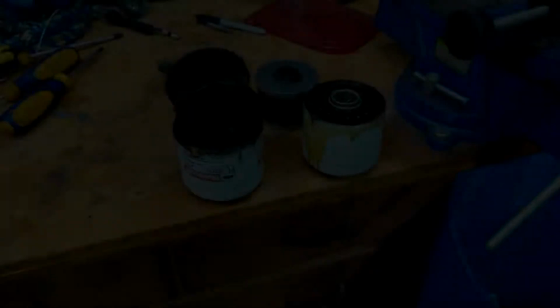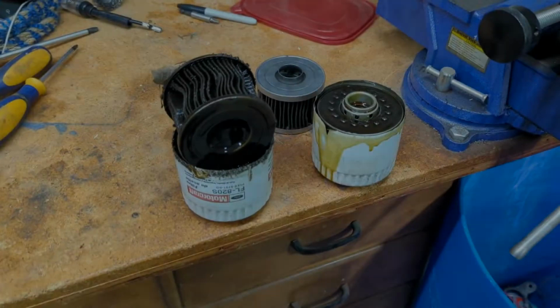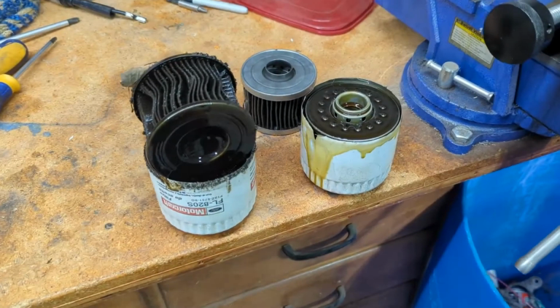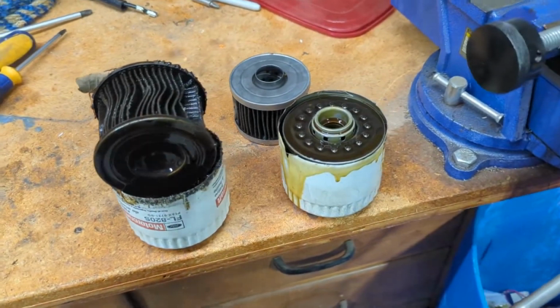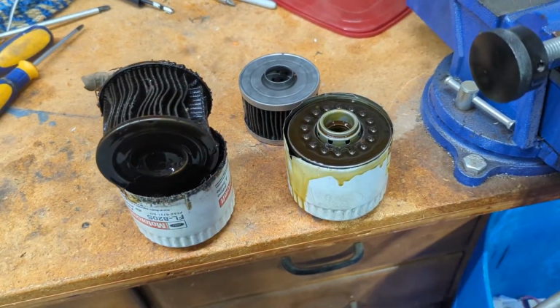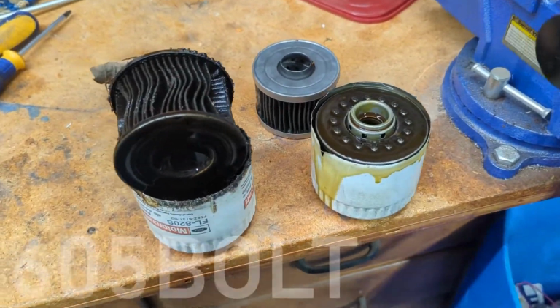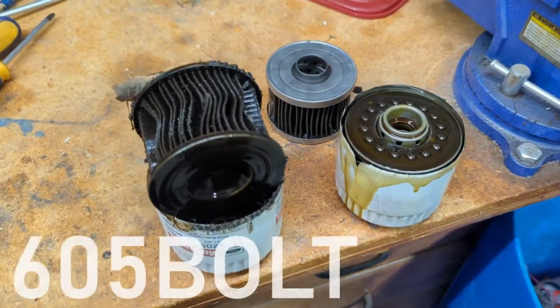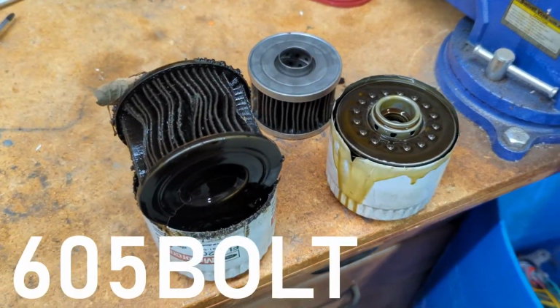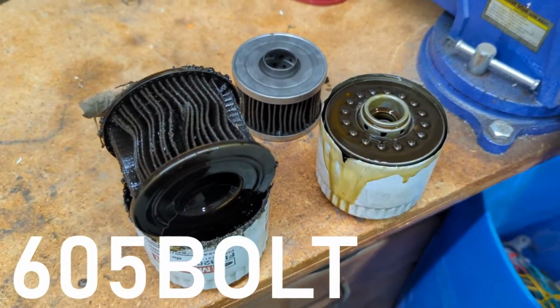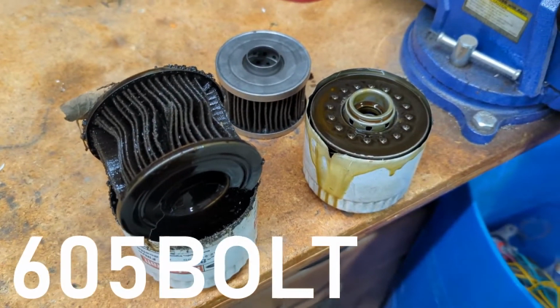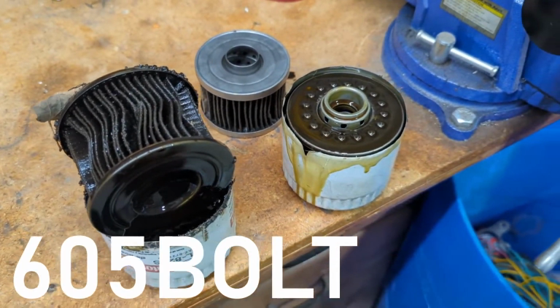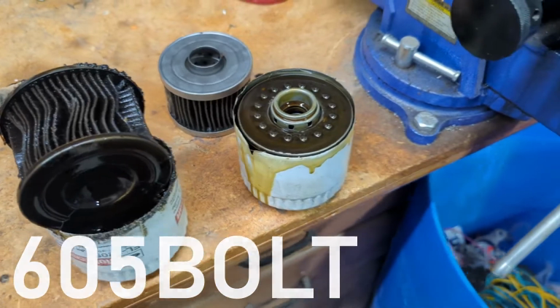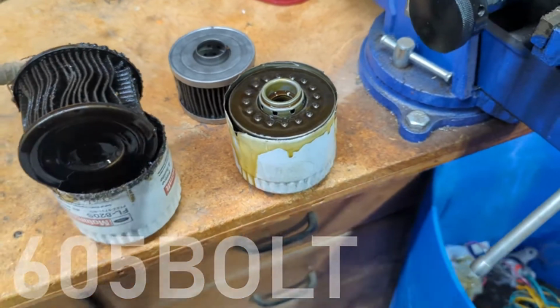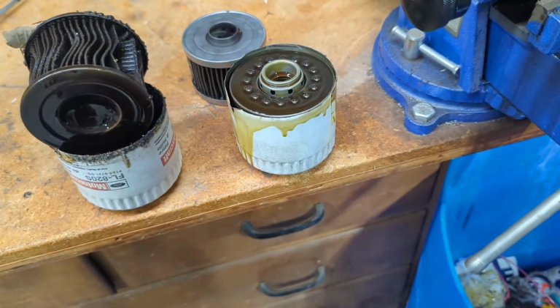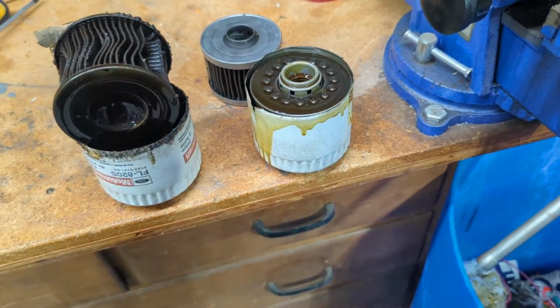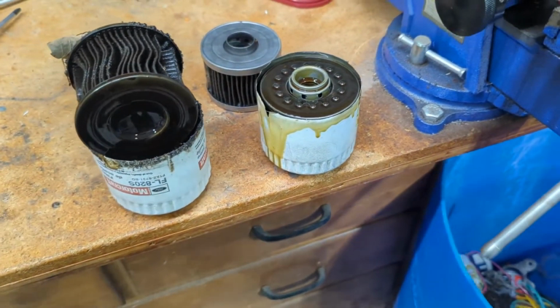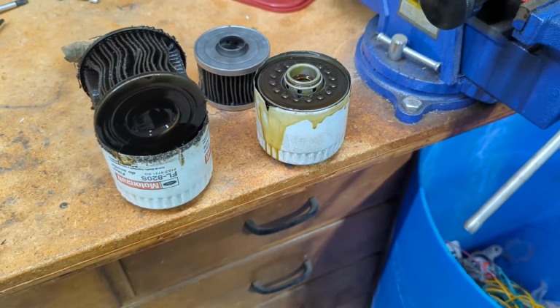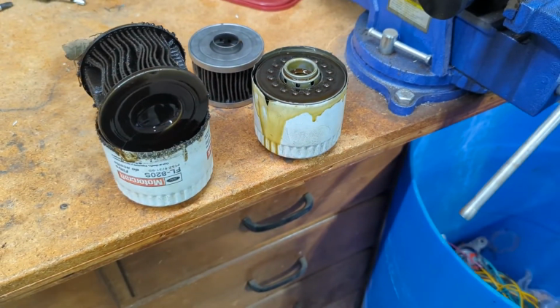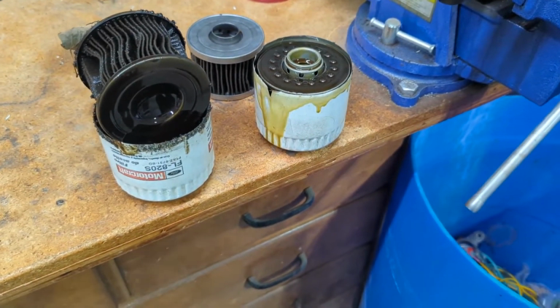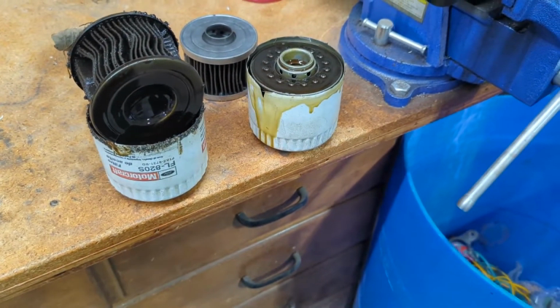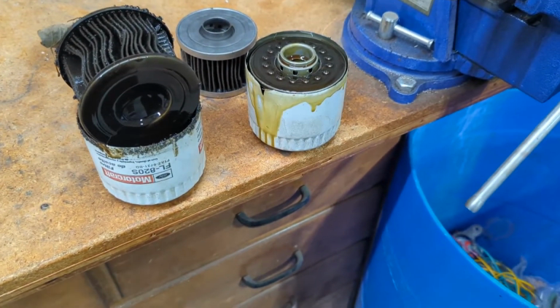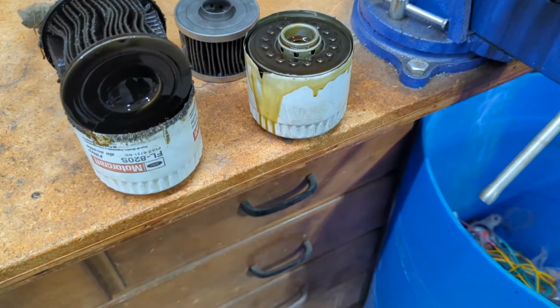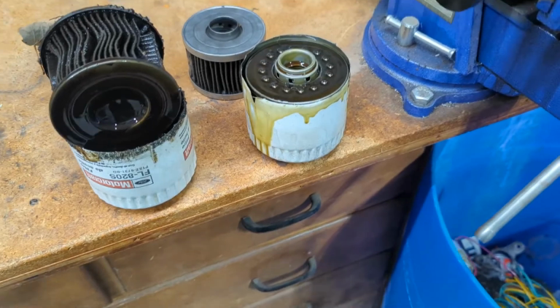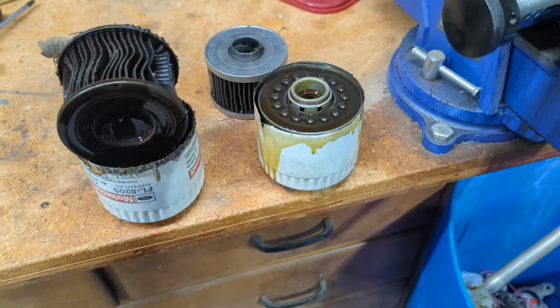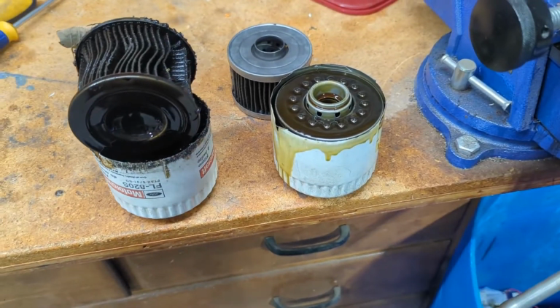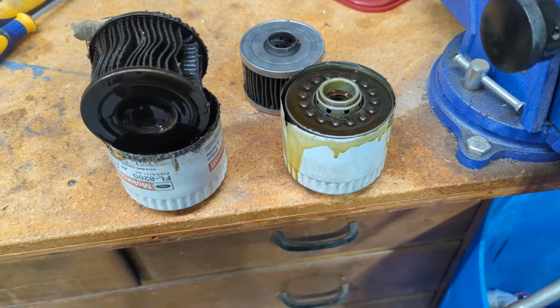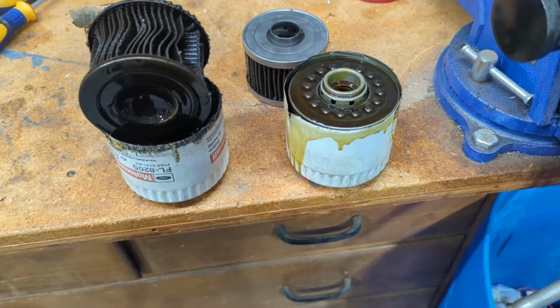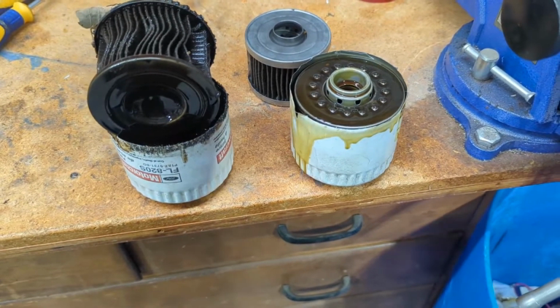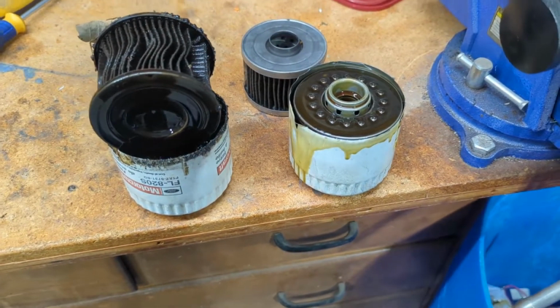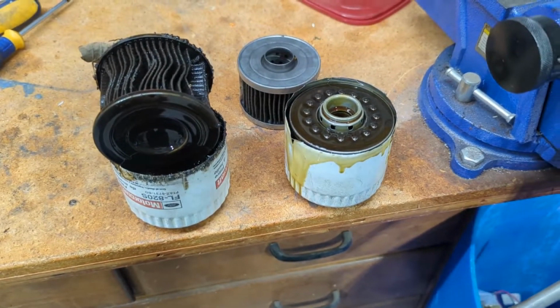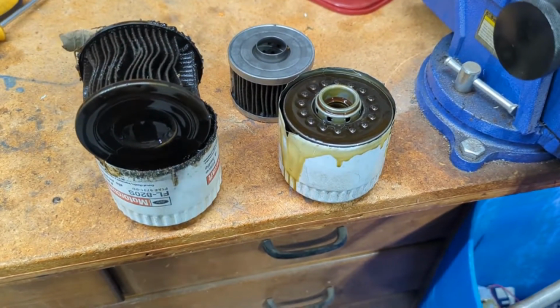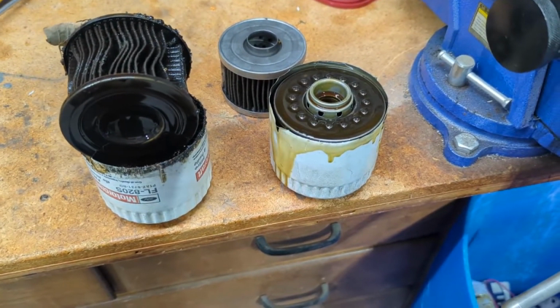Alright, so I have a real quick video here today. Basically, this is the process I go through every time I change an oil filter in any of my vehicles, whether it's a daily driver or something that I like to hot rod and beat on. I check this every time.